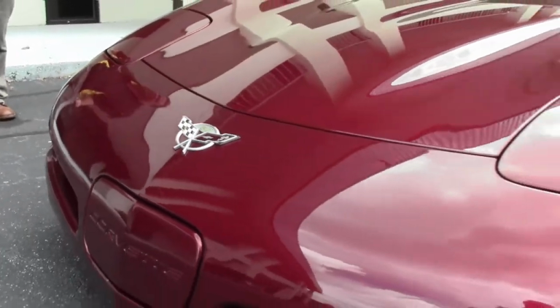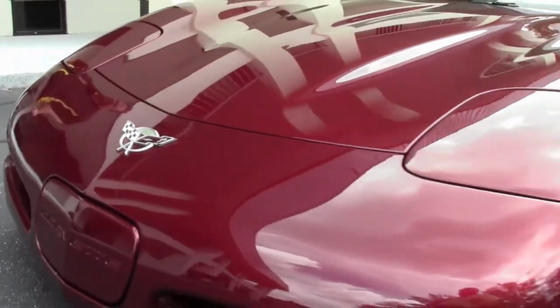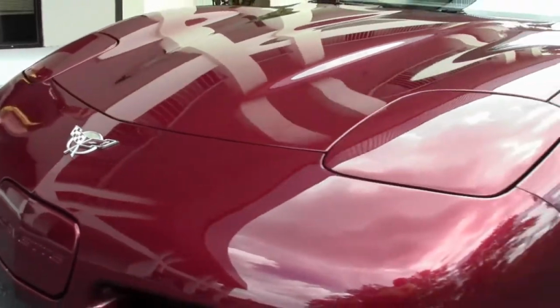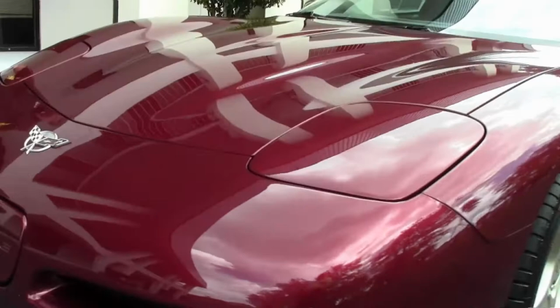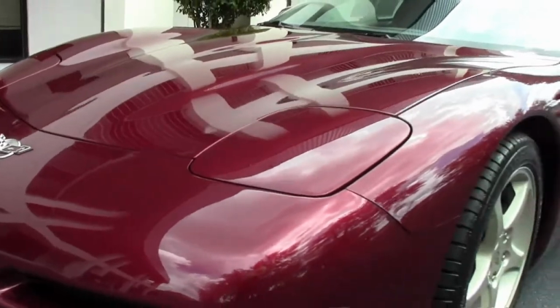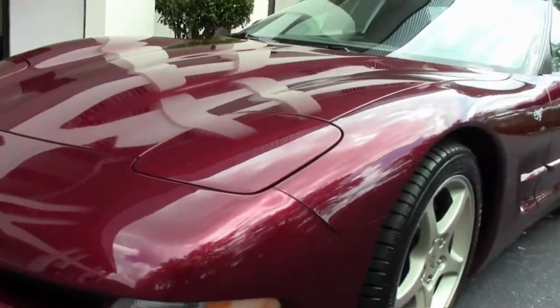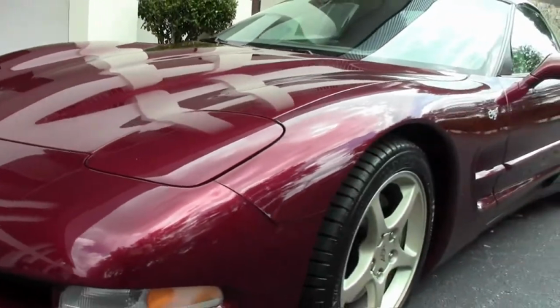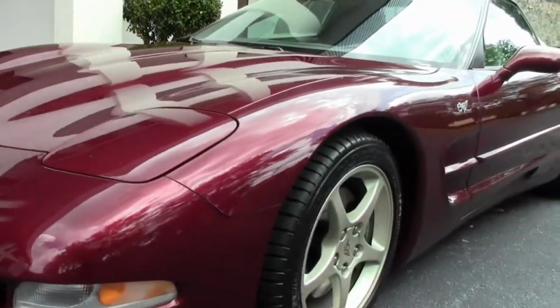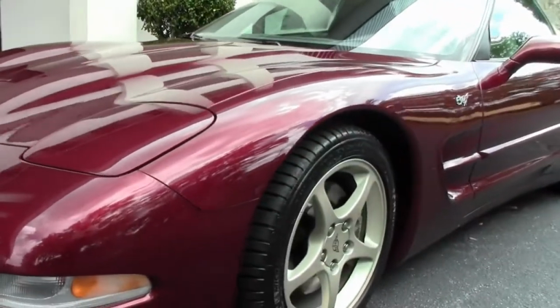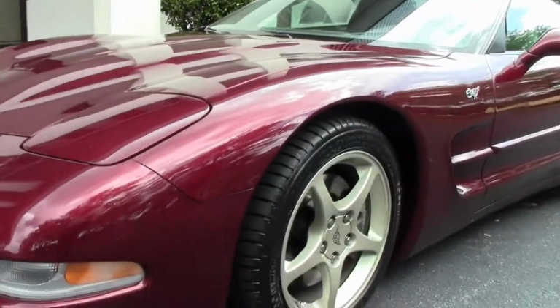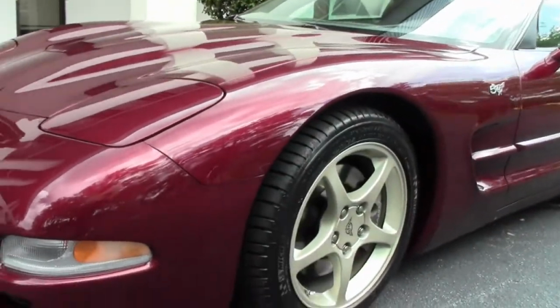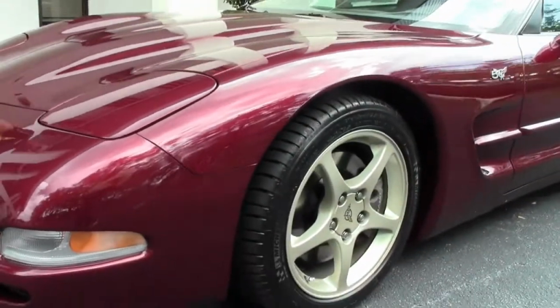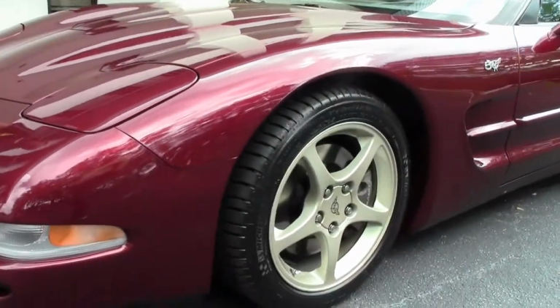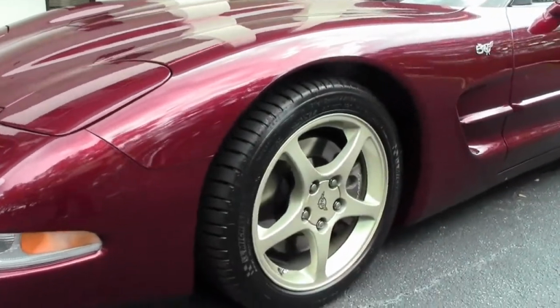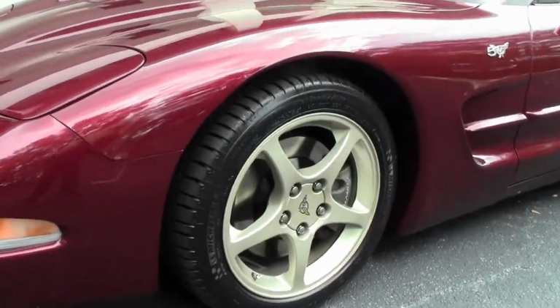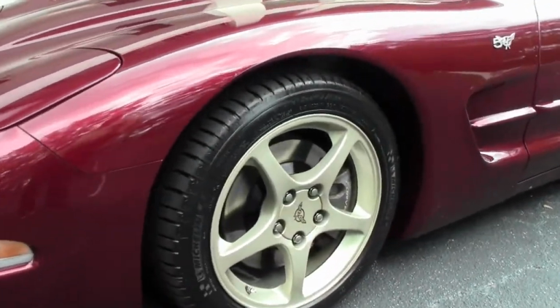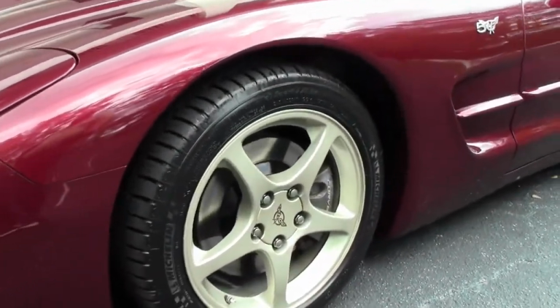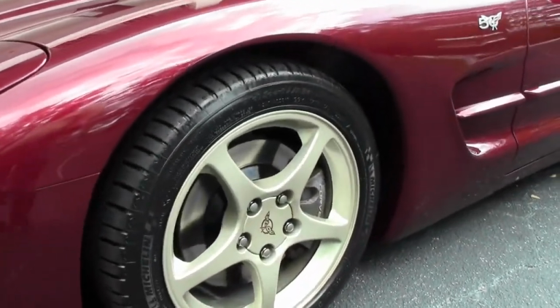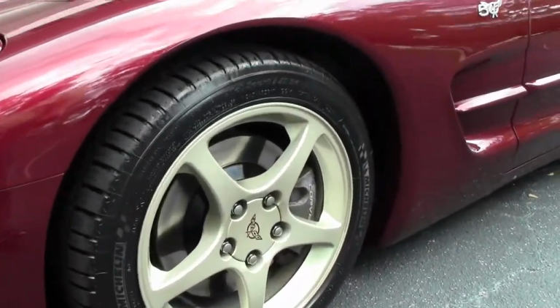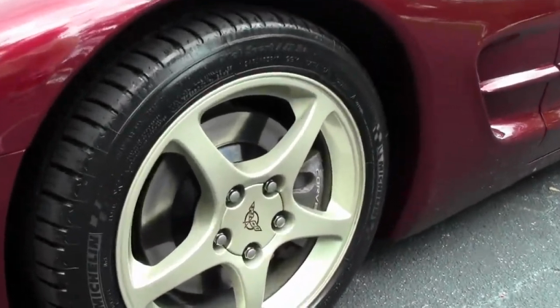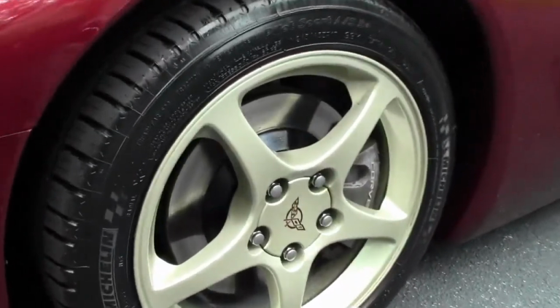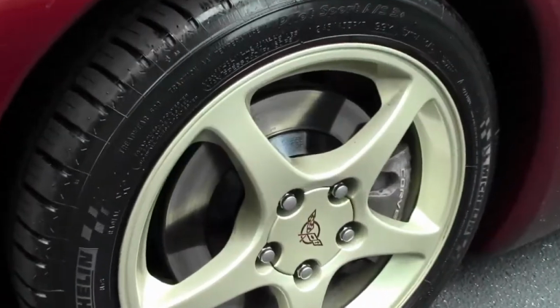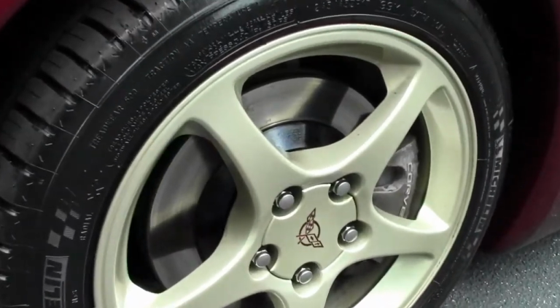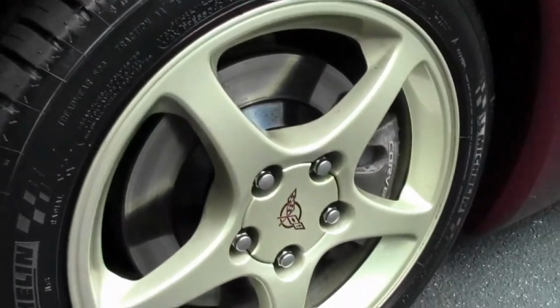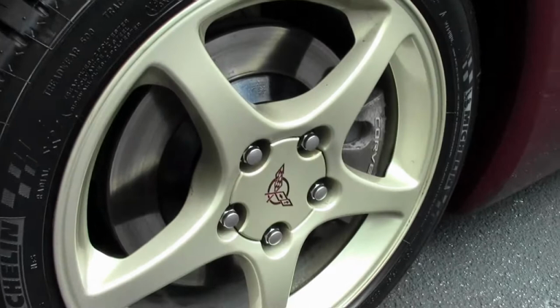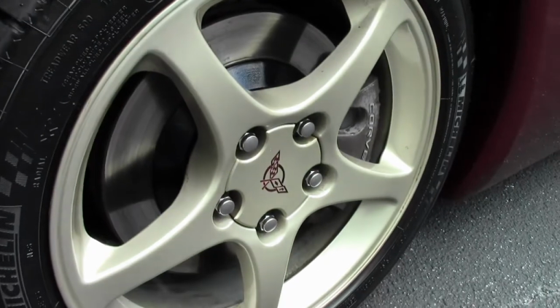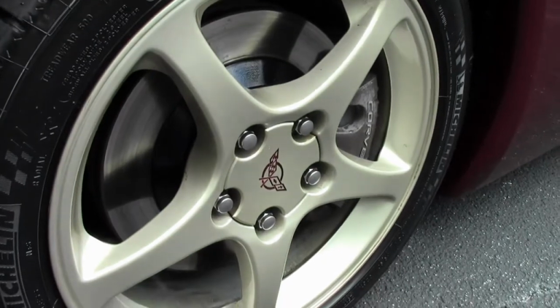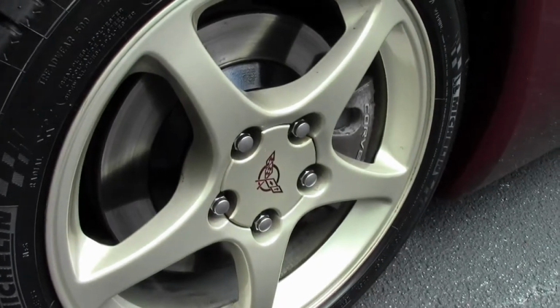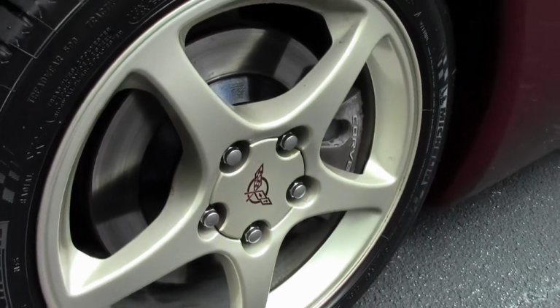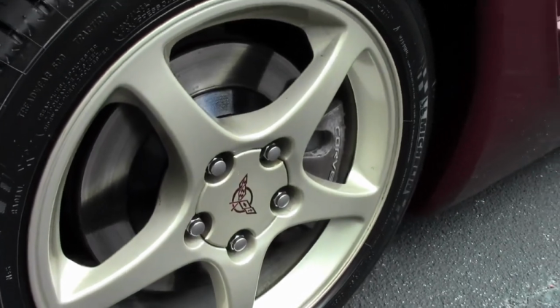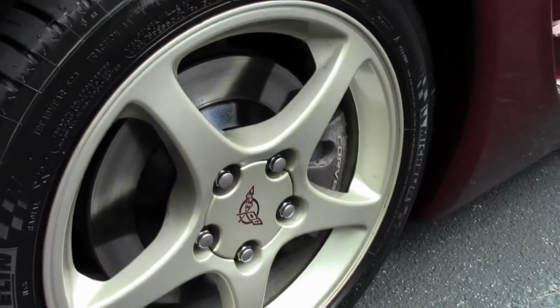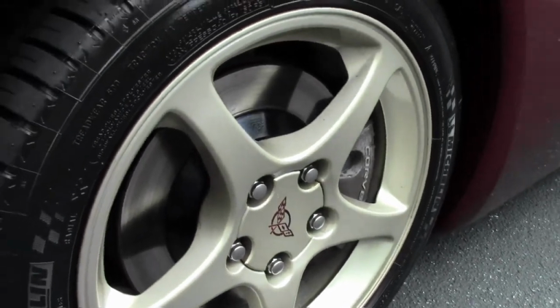Of course, this wears the magnesium wheels that are free of any curb rash, and wearing a set of brand new Michelin tires.